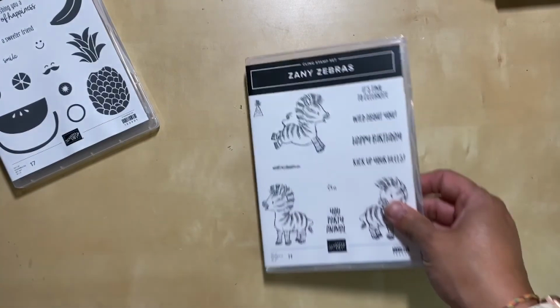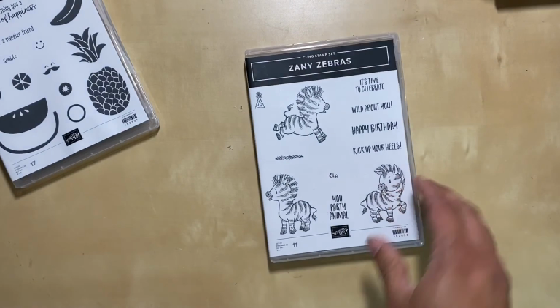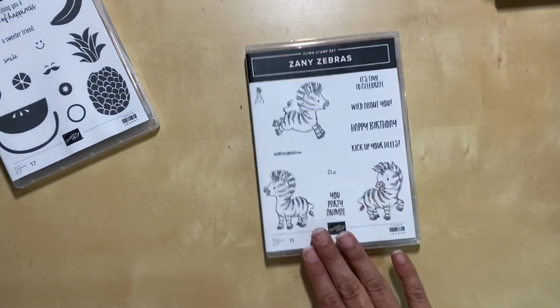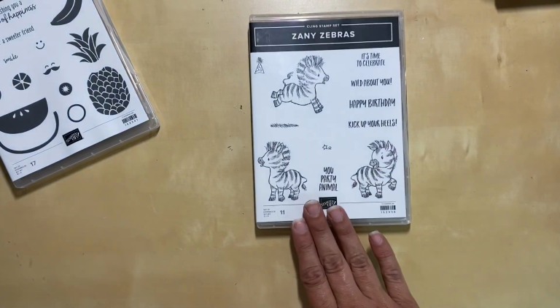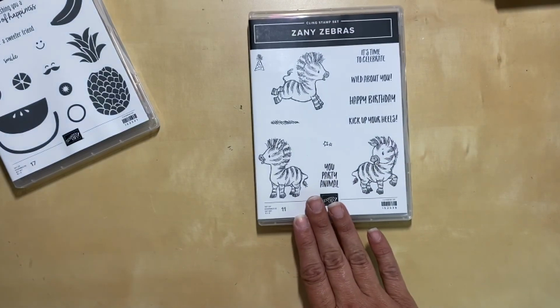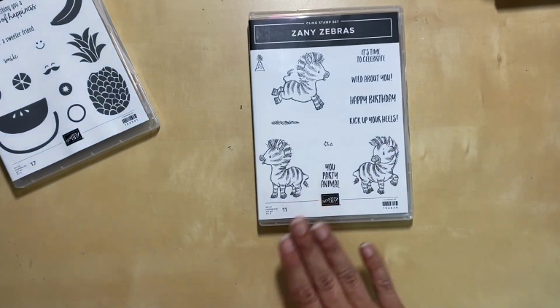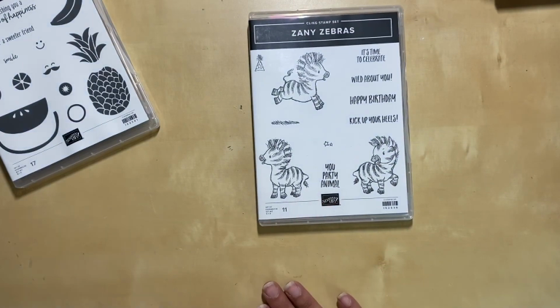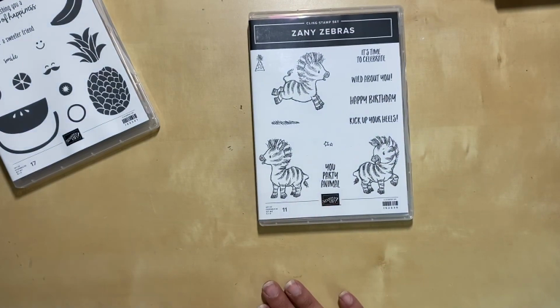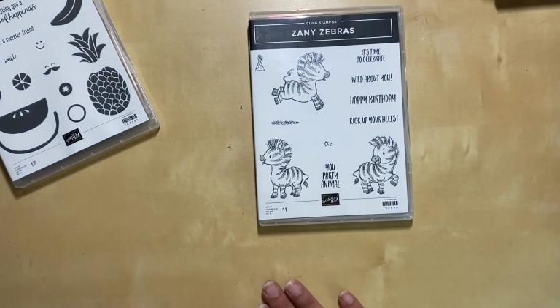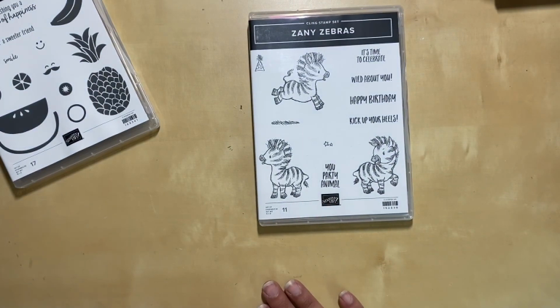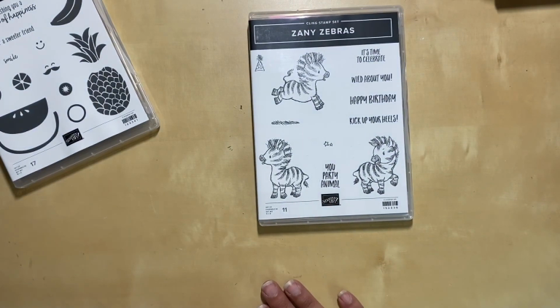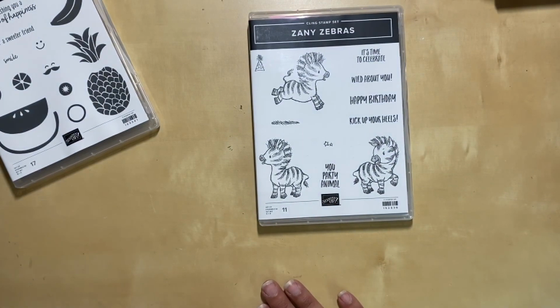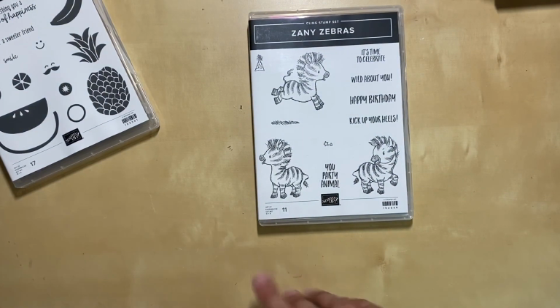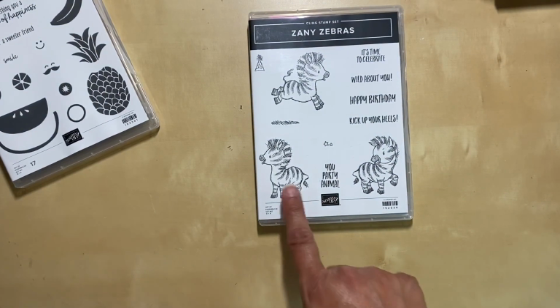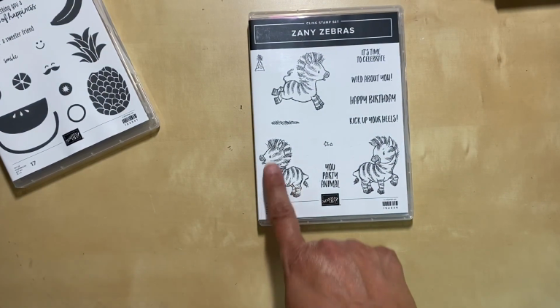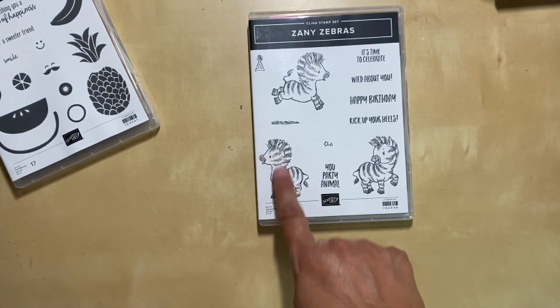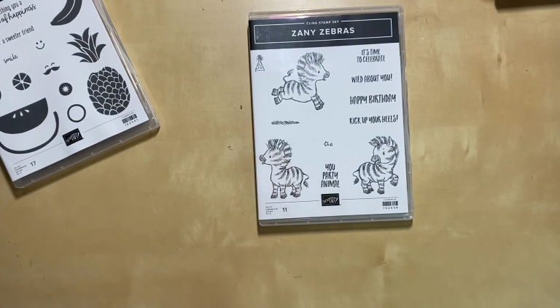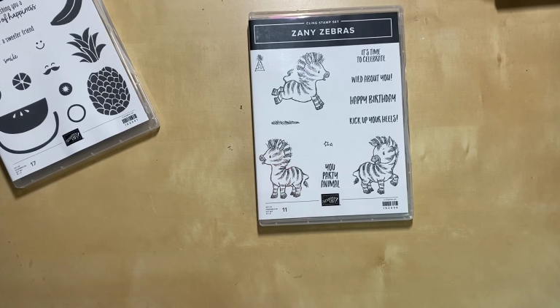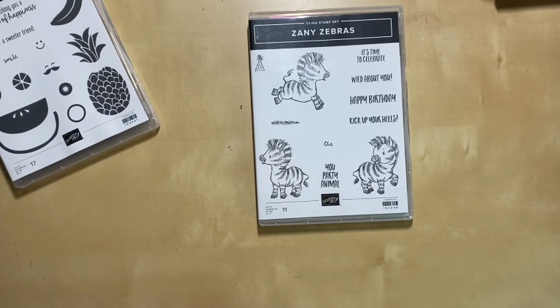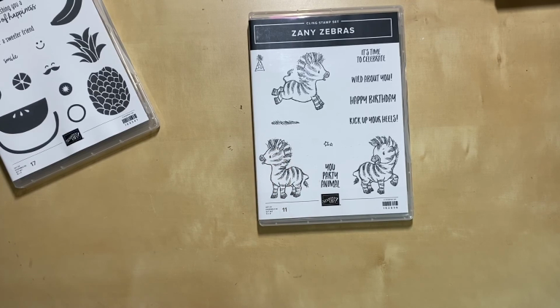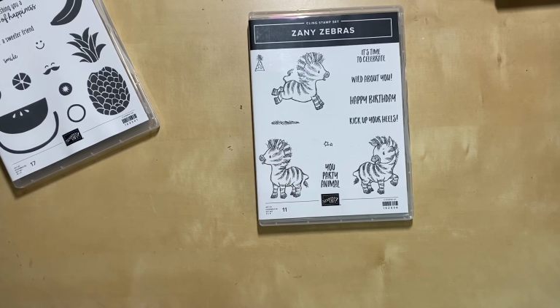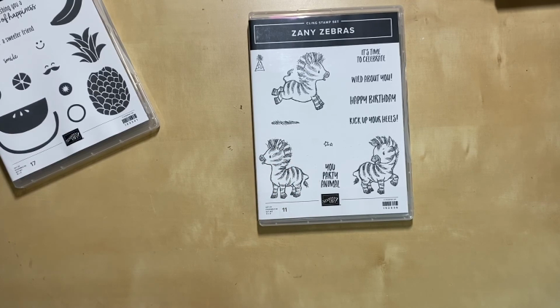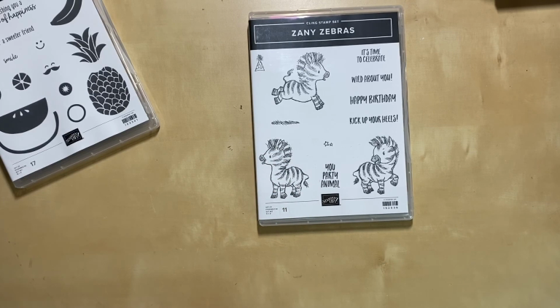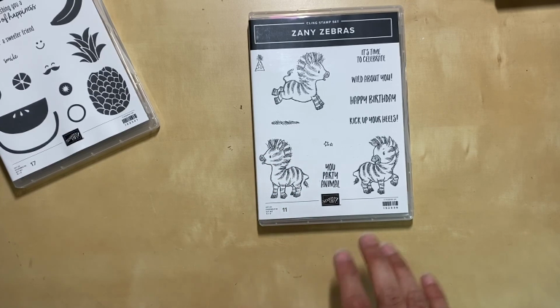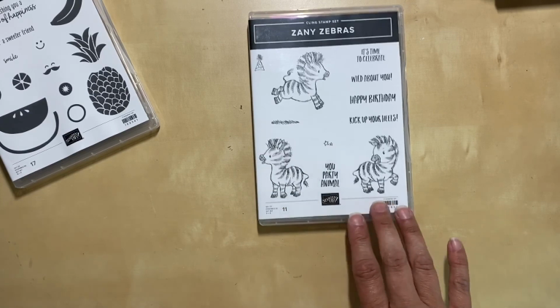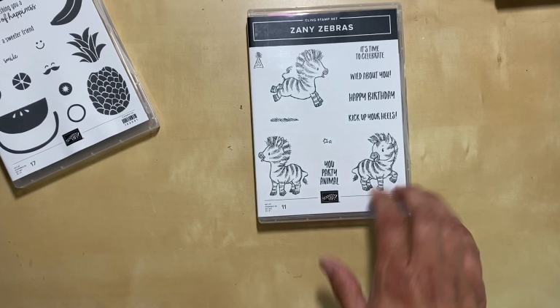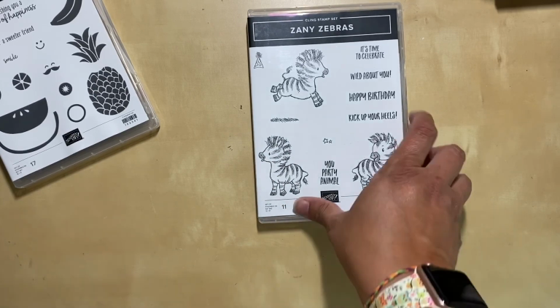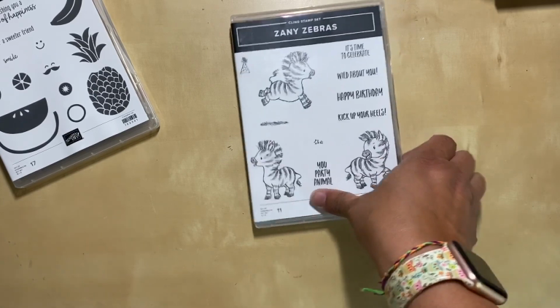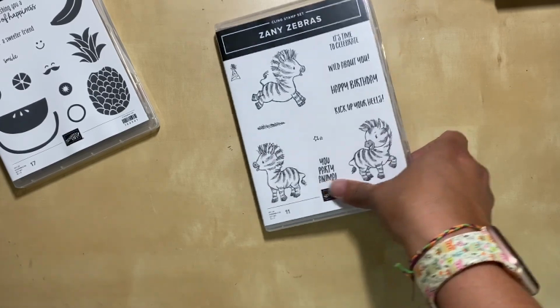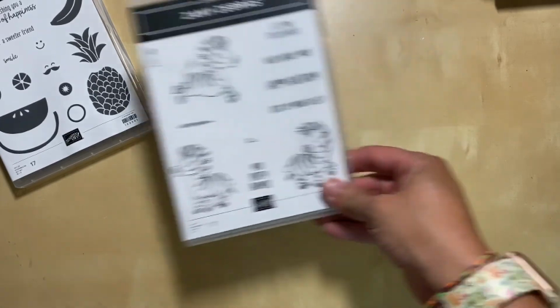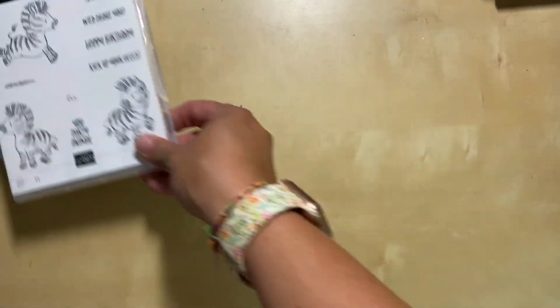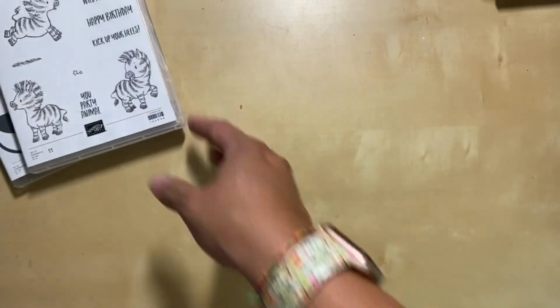I also got the Zany Zebras. They are so cute. I've seen them colored in different ways, and there are lots of cute ideas with those so I'm excited about that.